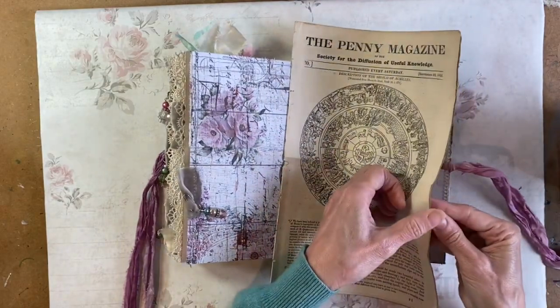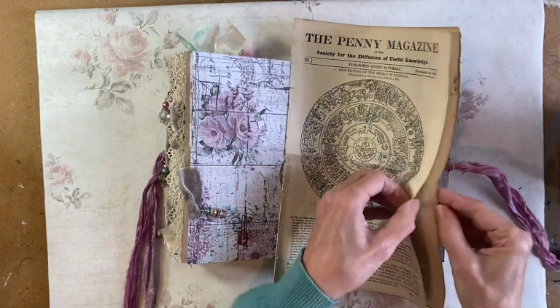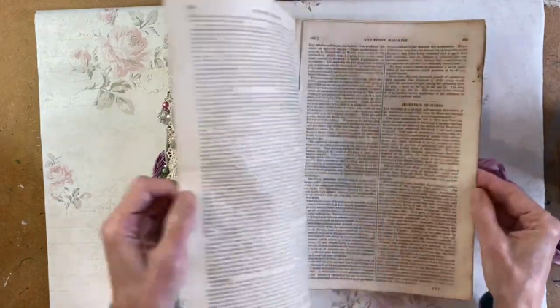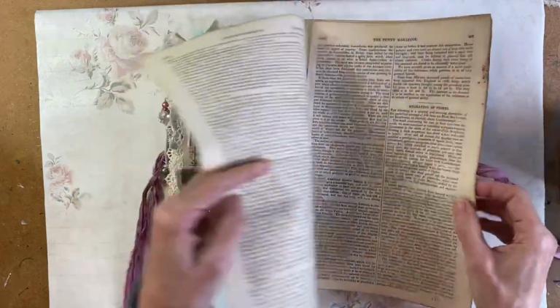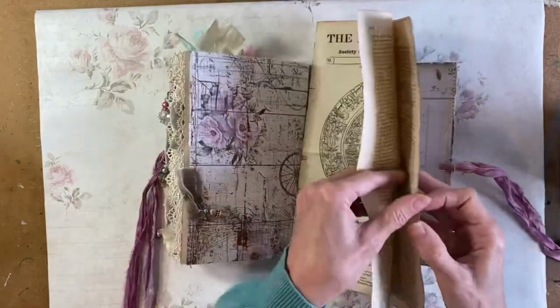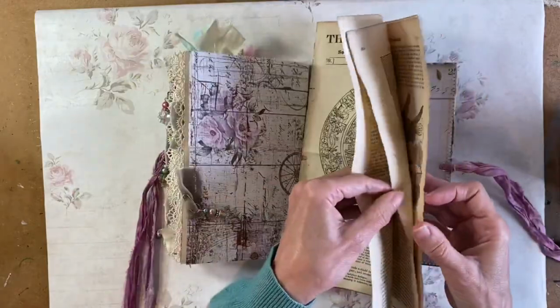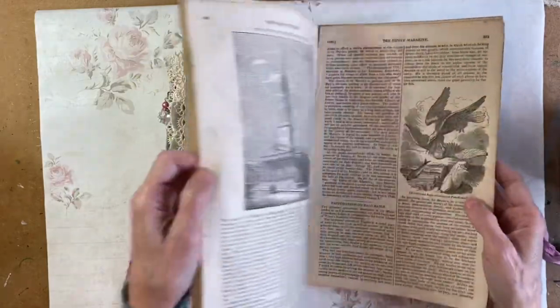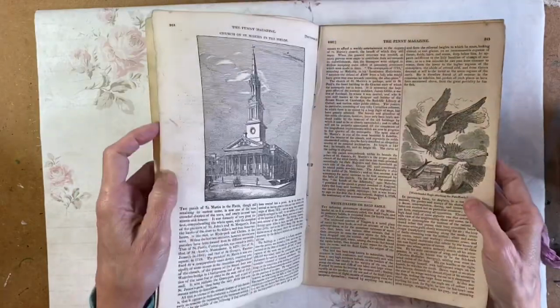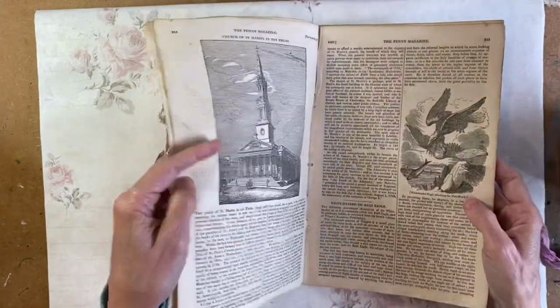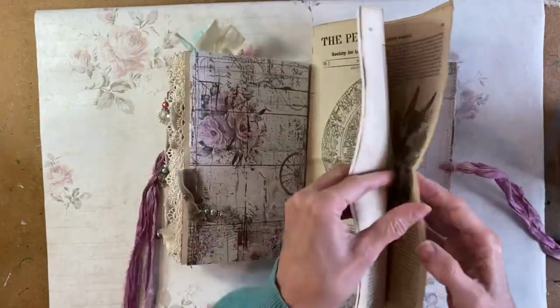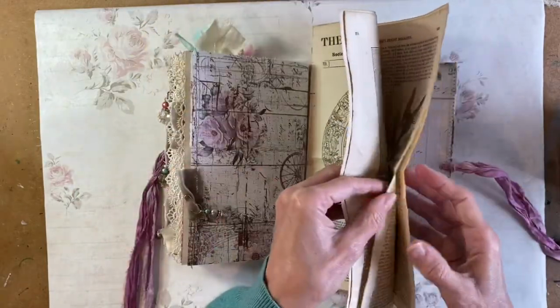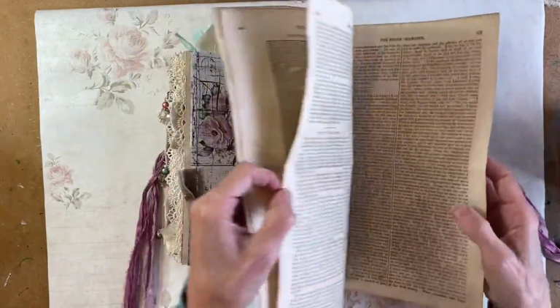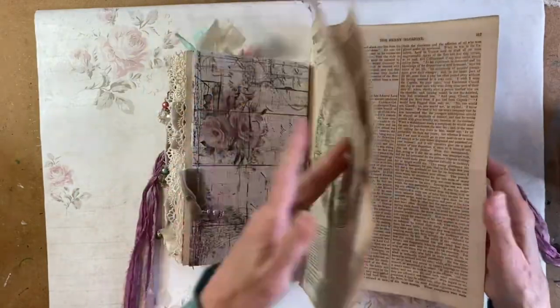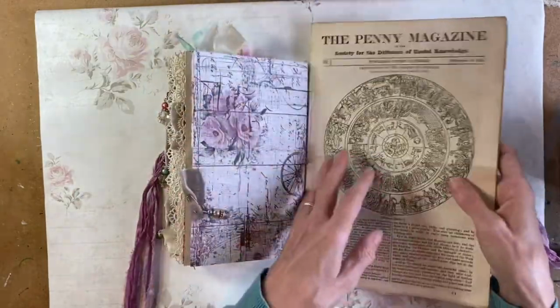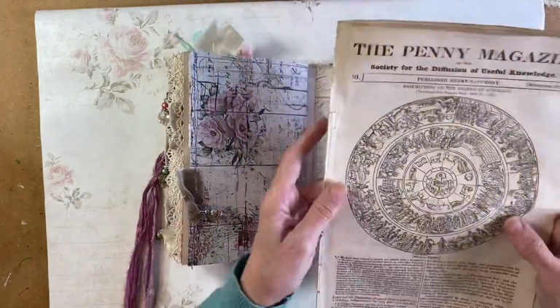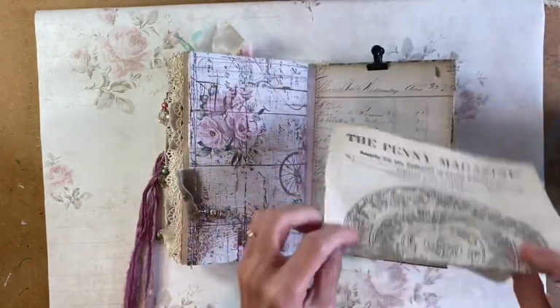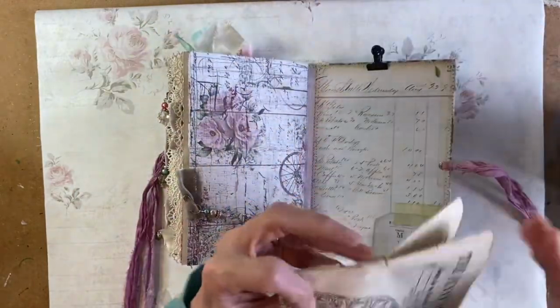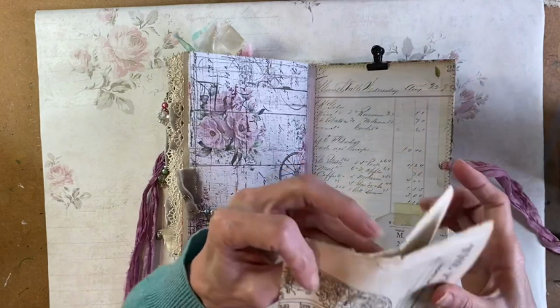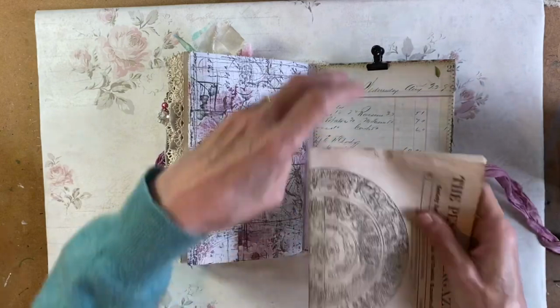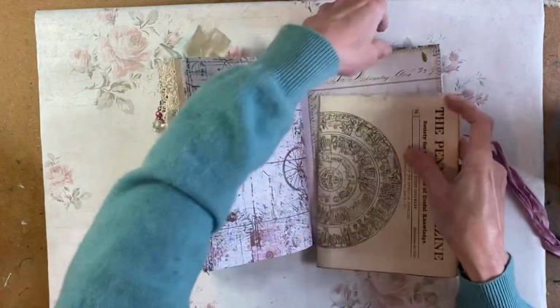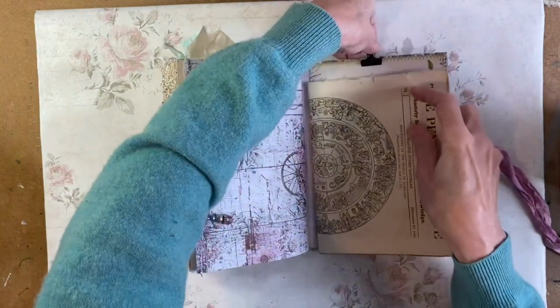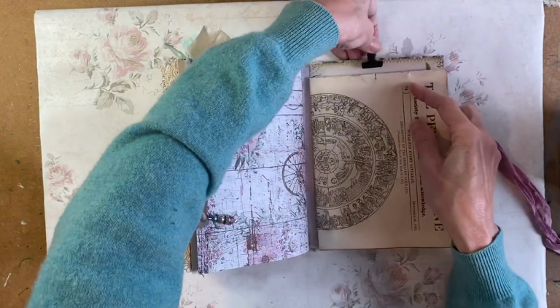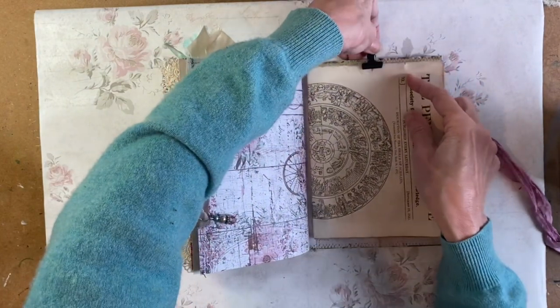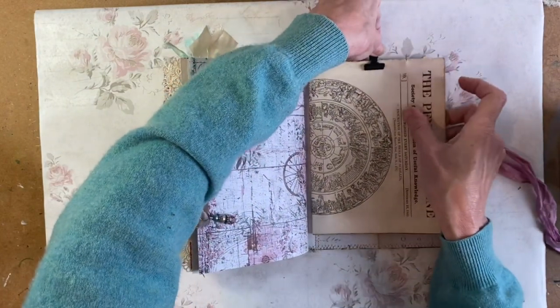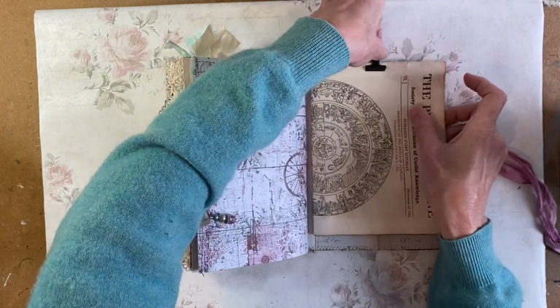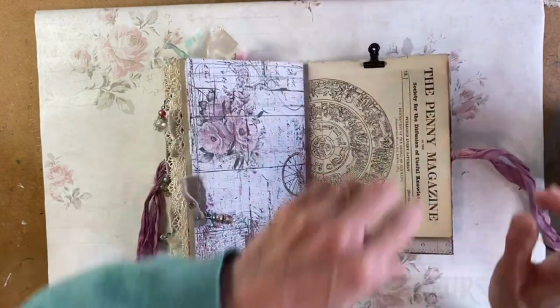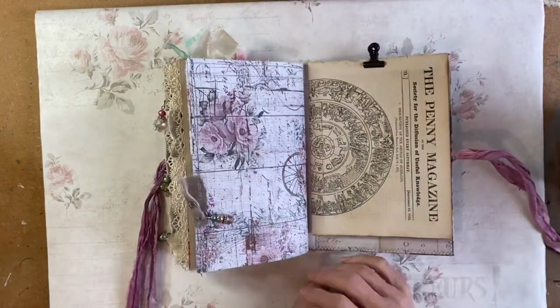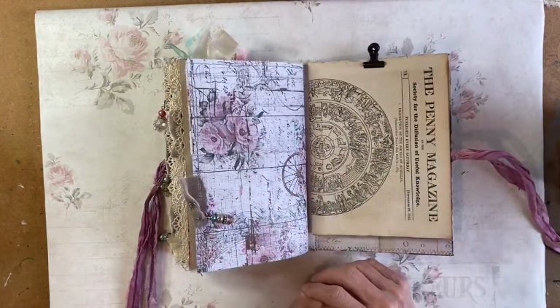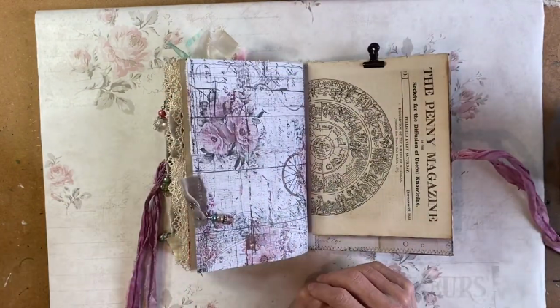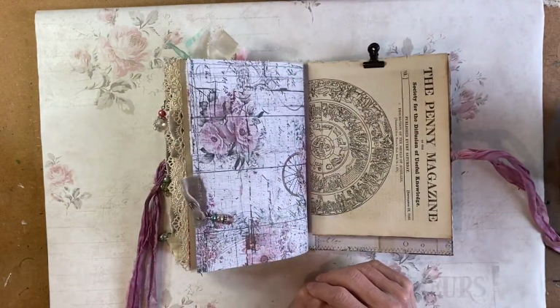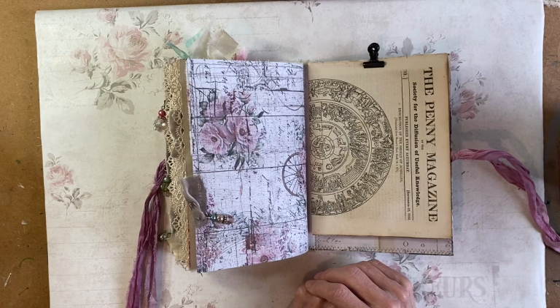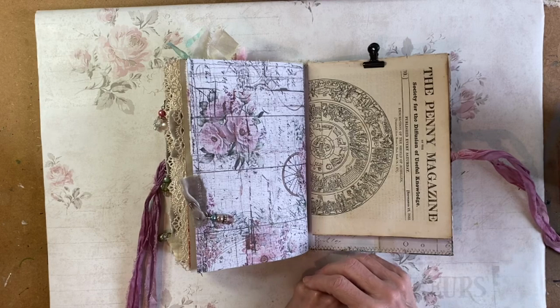So this is the journal completed, which will be going into the Etsy shop once this video is up on YouTube. Thank you so much for watching and I'll see you again soon.